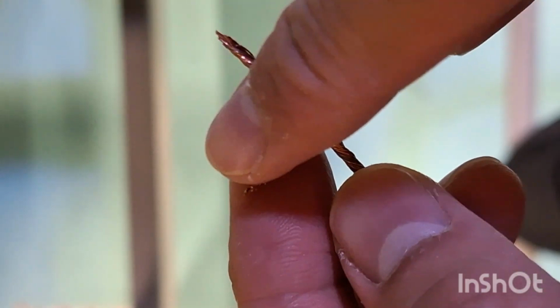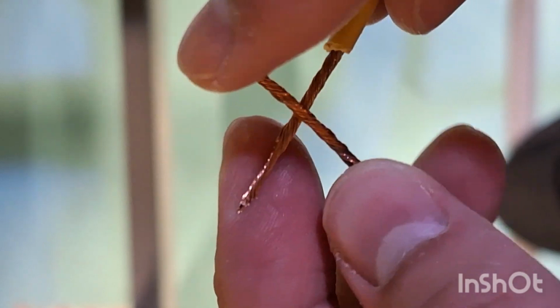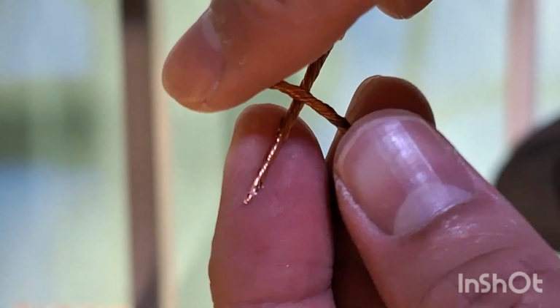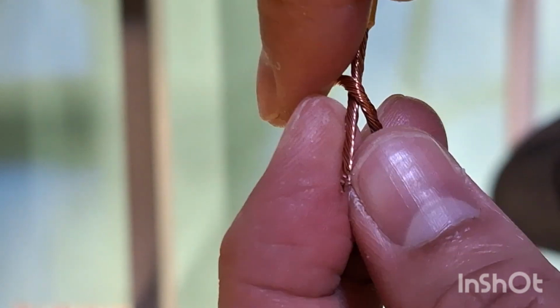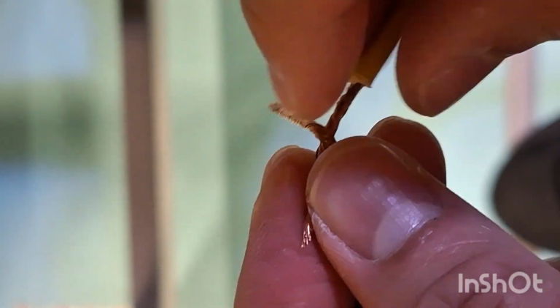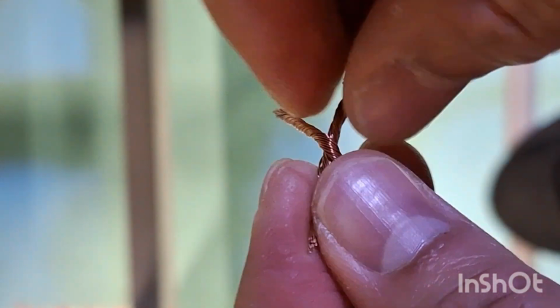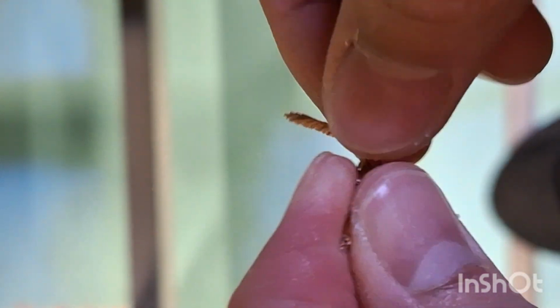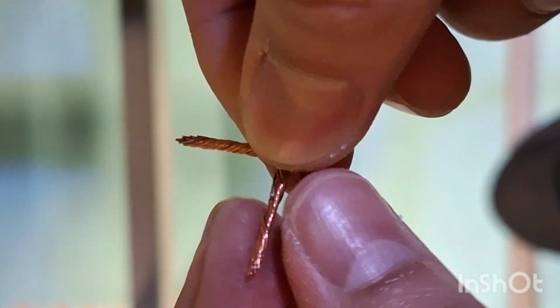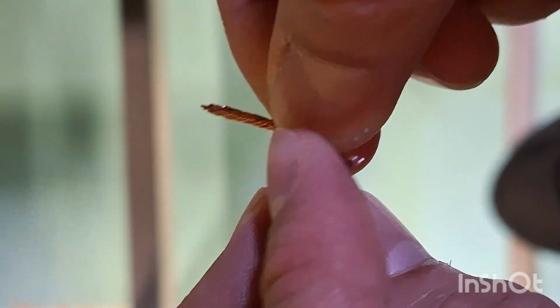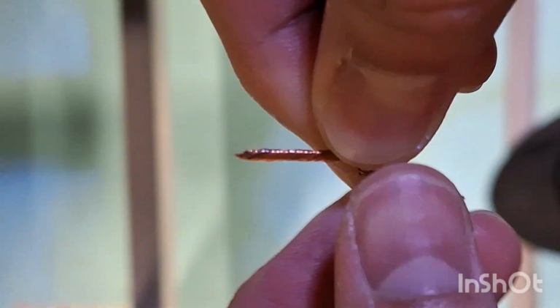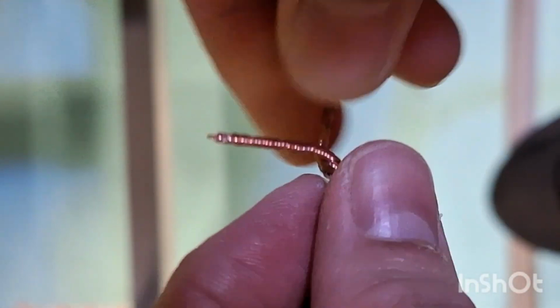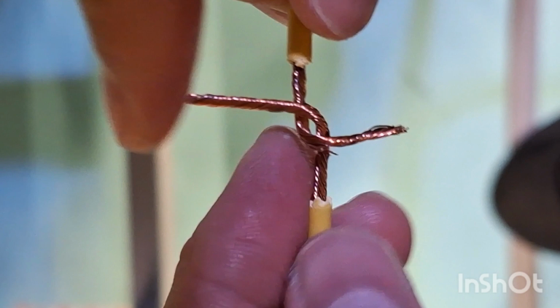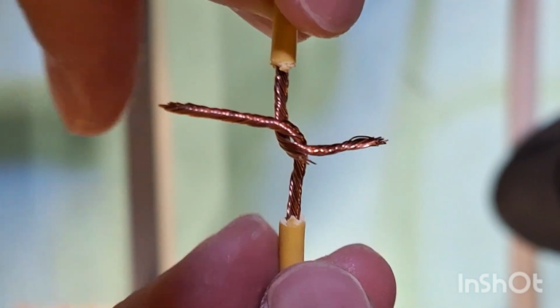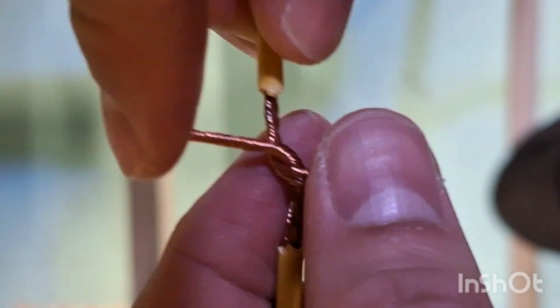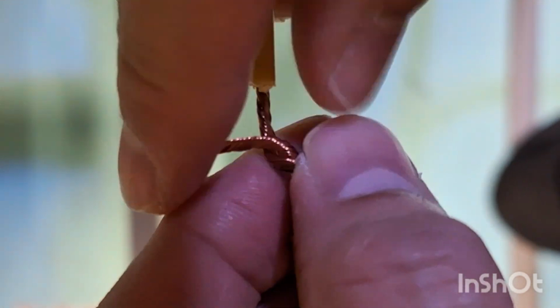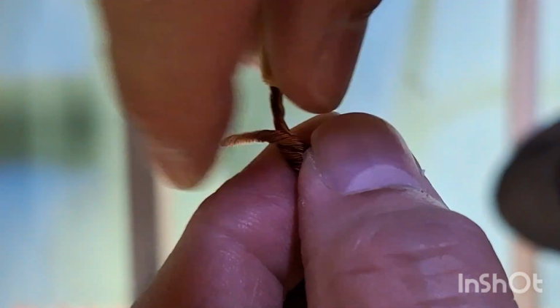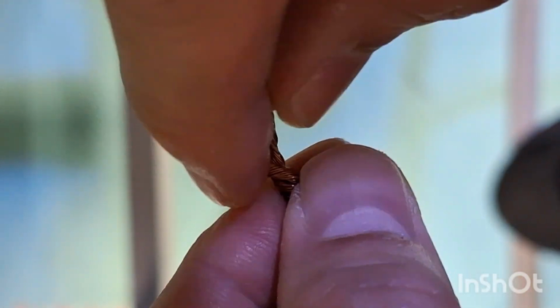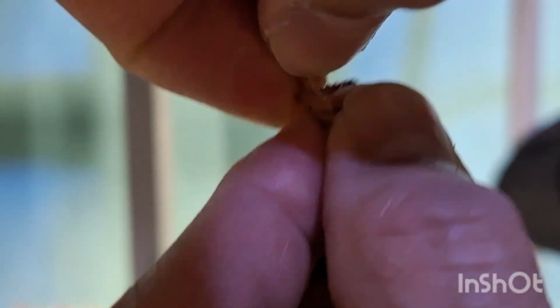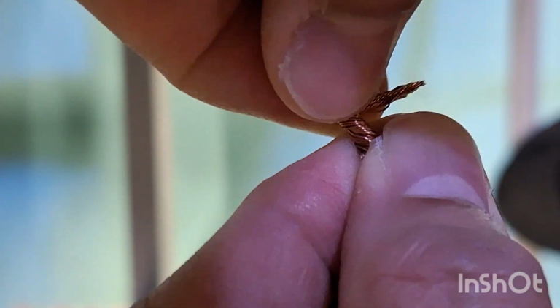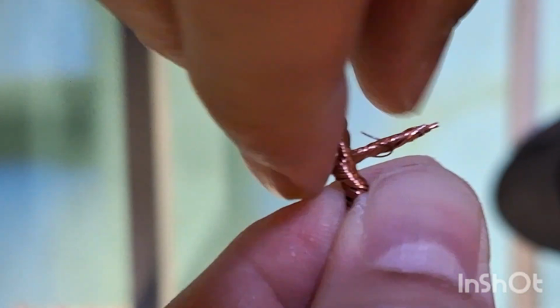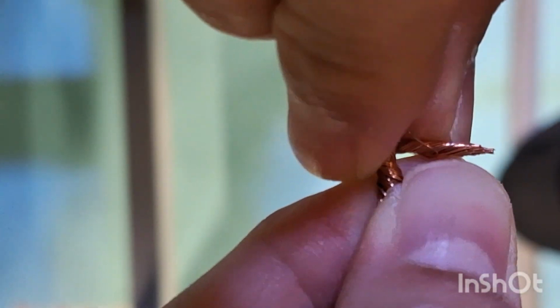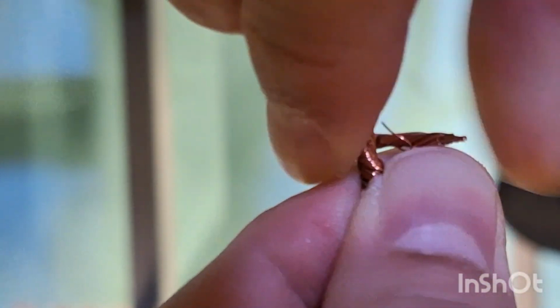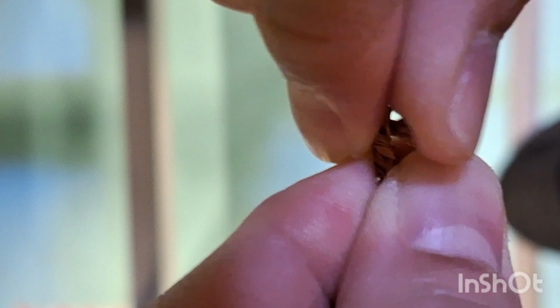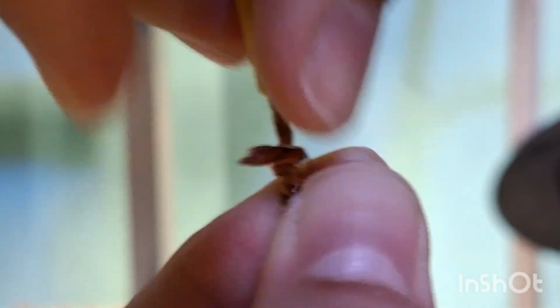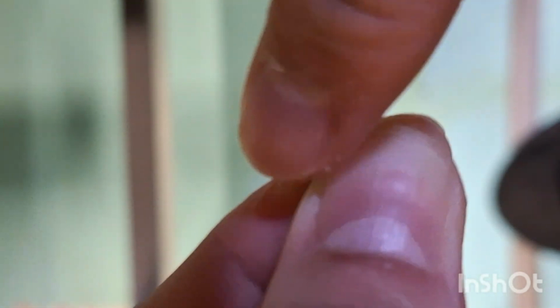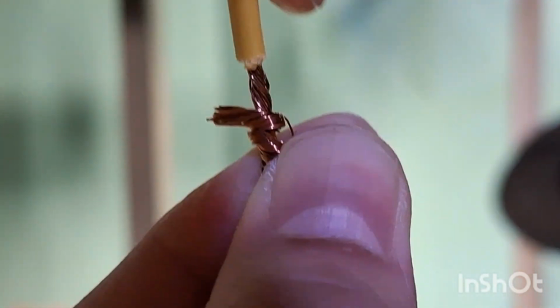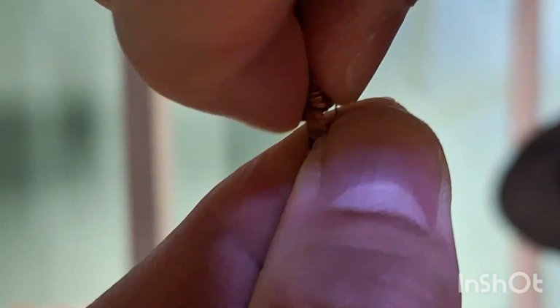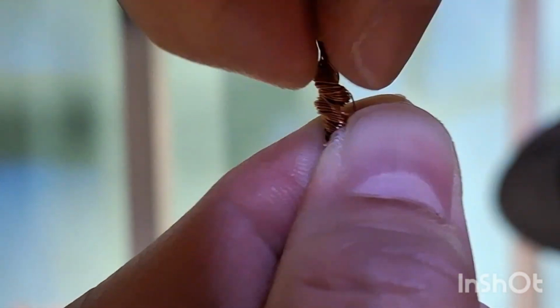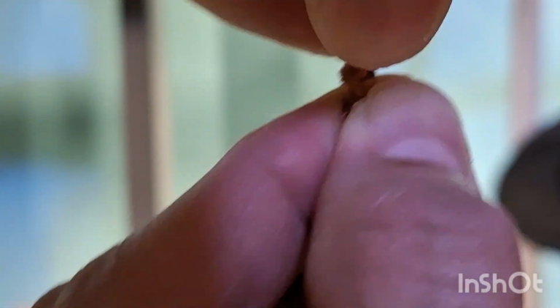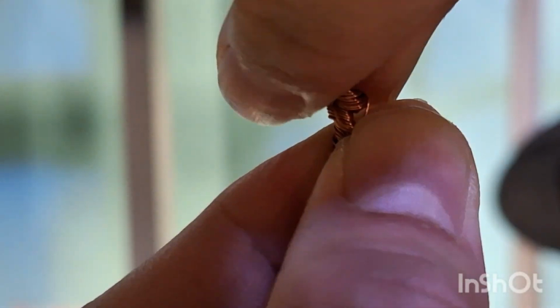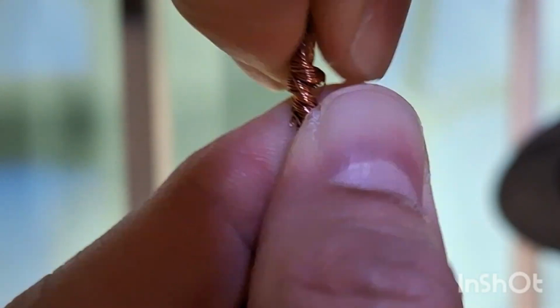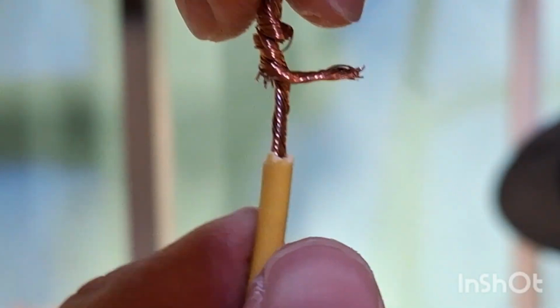Next, place the wires parallel to each other, then bend them 90 degrees away from each other forming a cross. Twist one side of the wire around the other in a 90 degree angle until the wire runs out. Do the same for the other side.